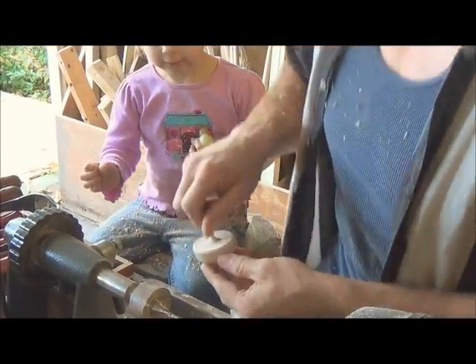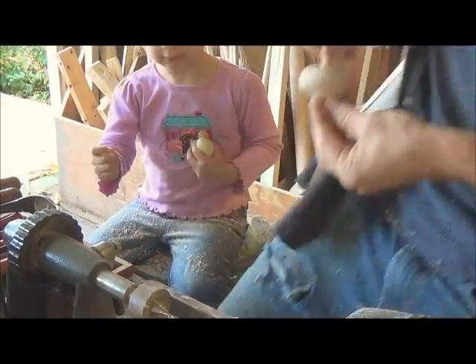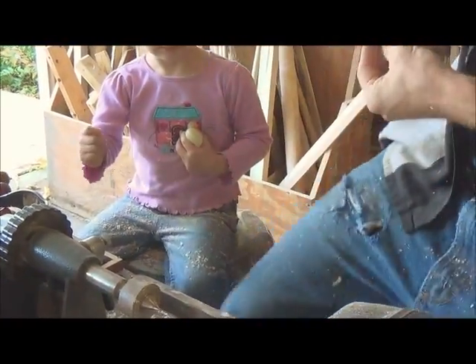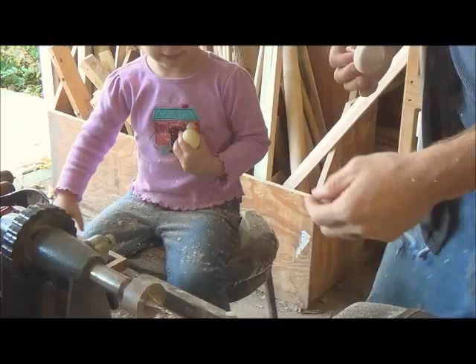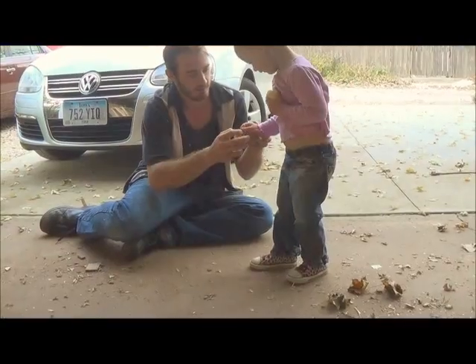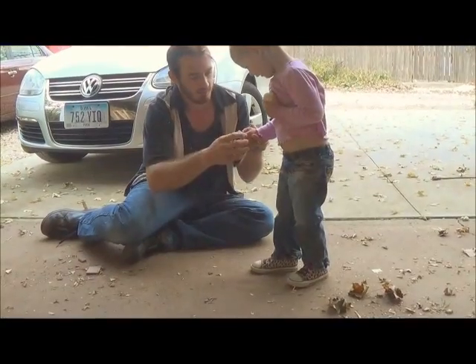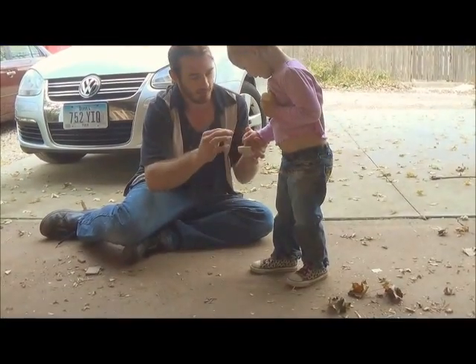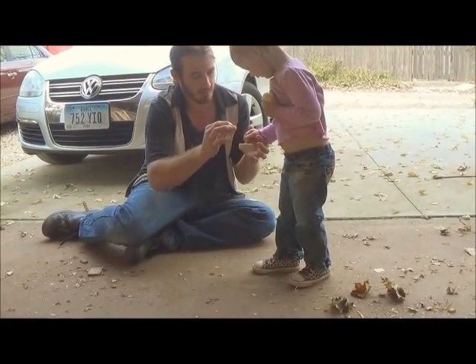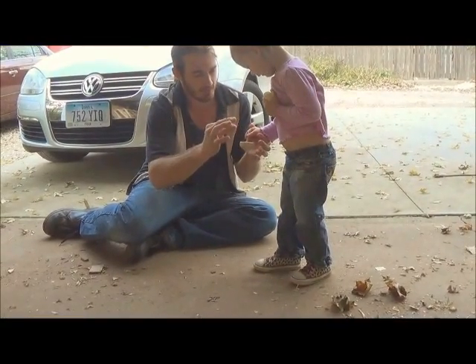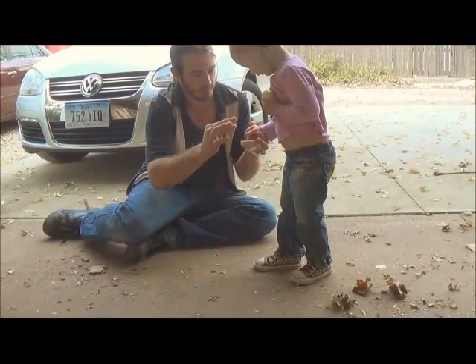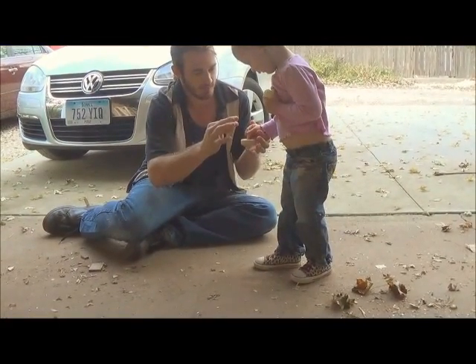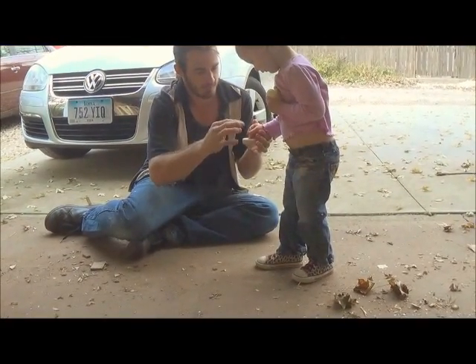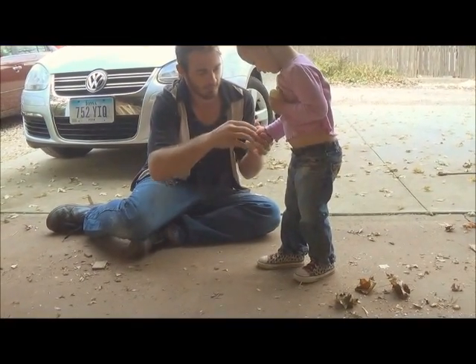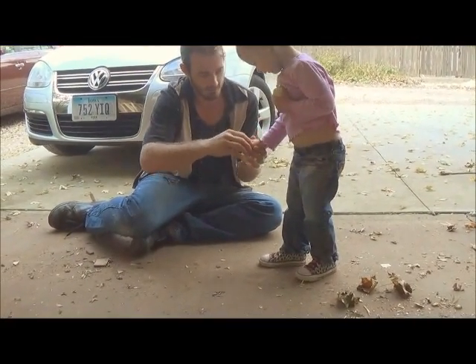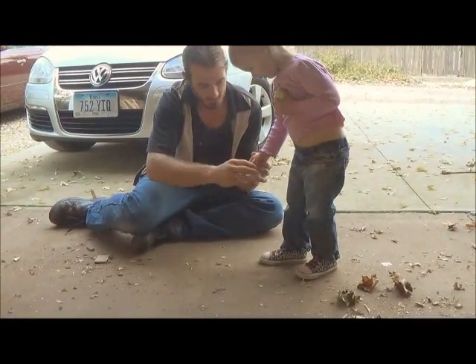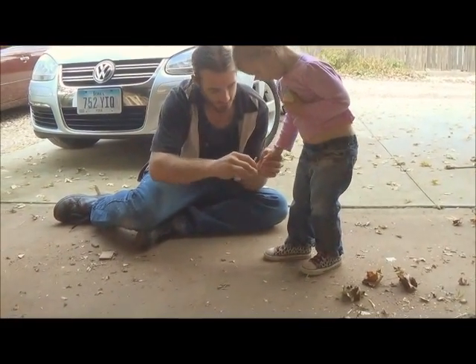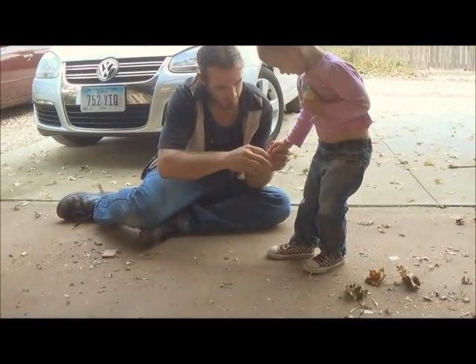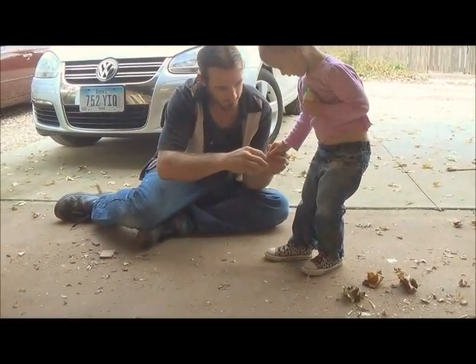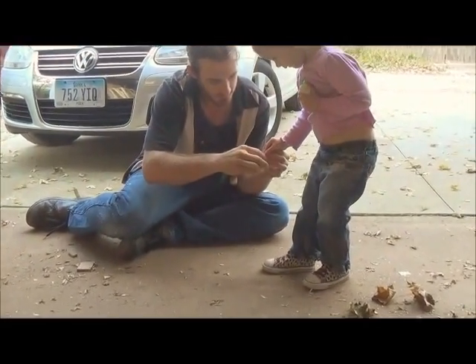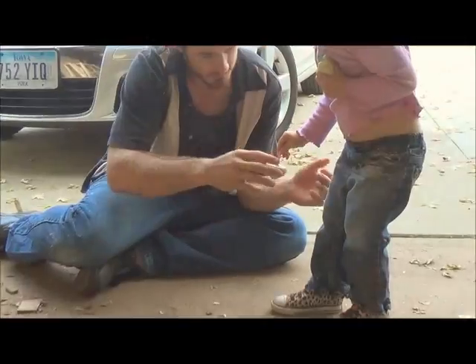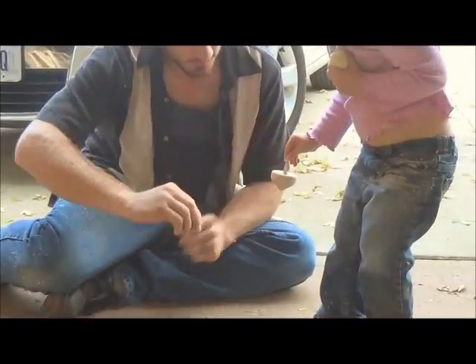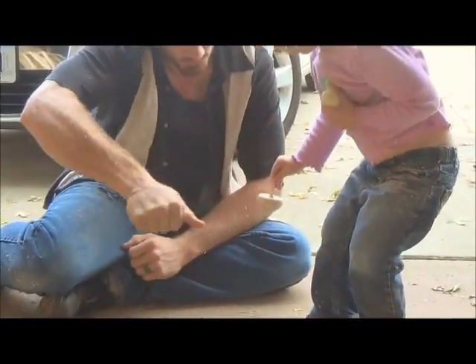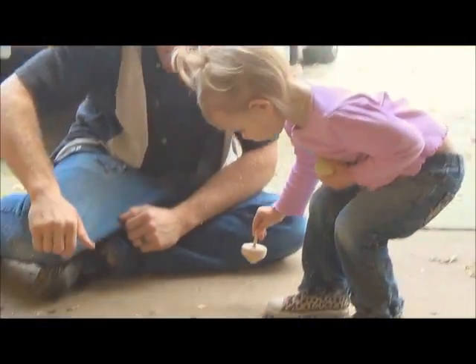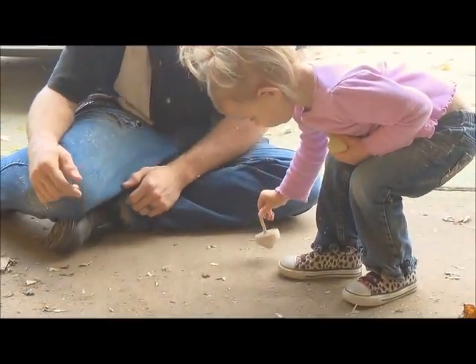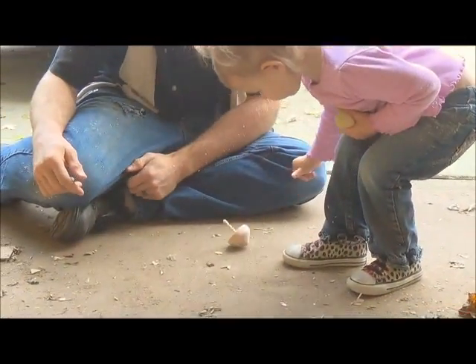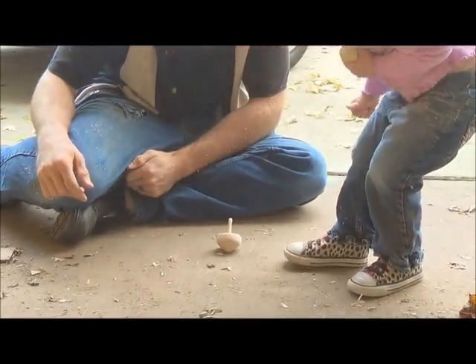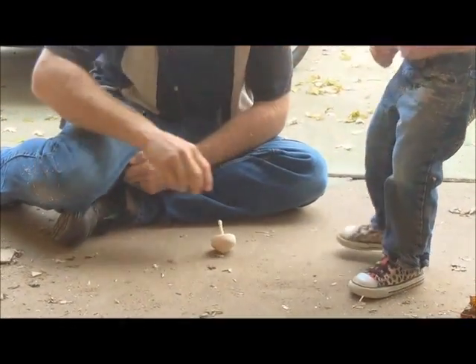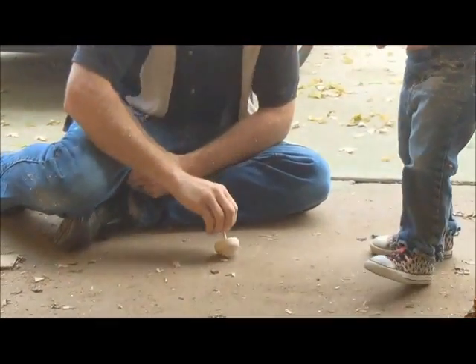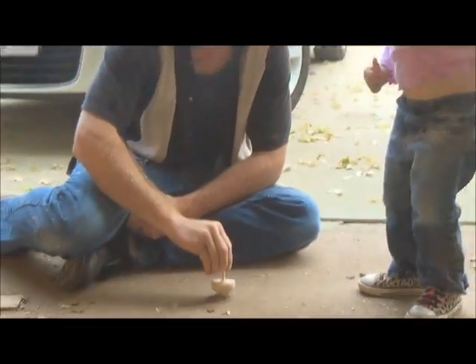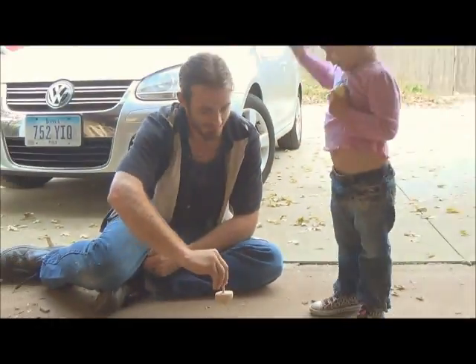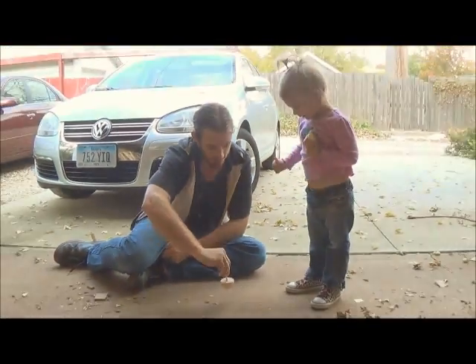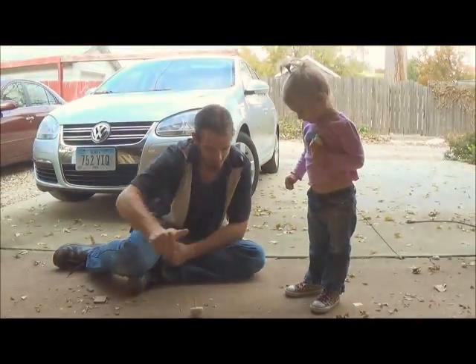Alright, ready to go play? Yeah. Go like this — spin it, there you go, it's a little faster.